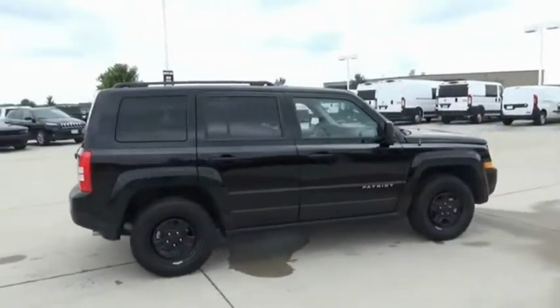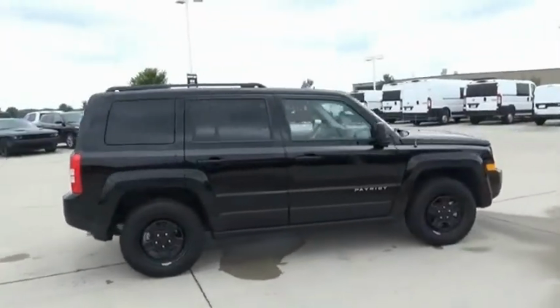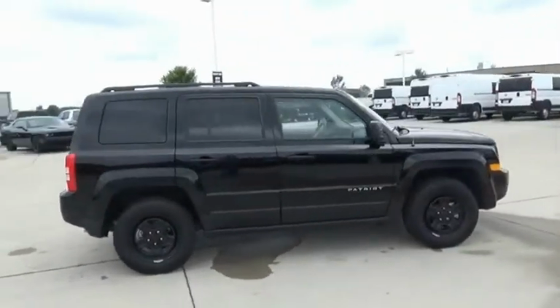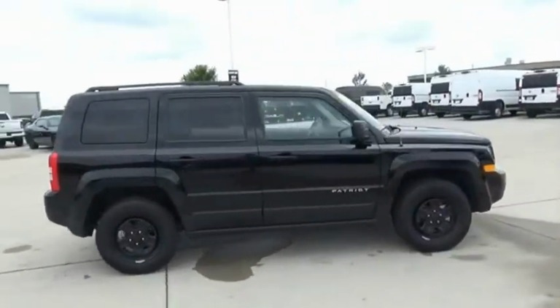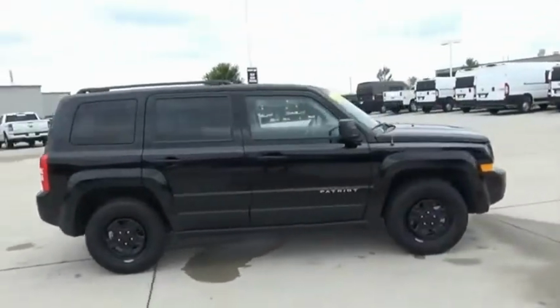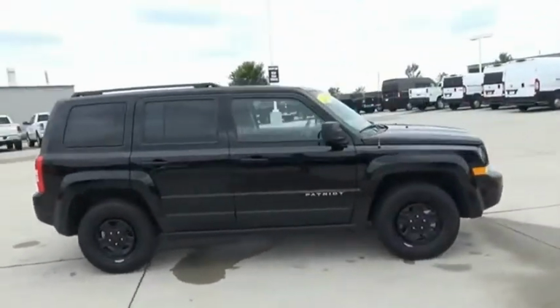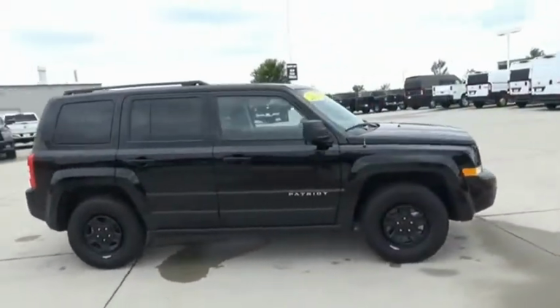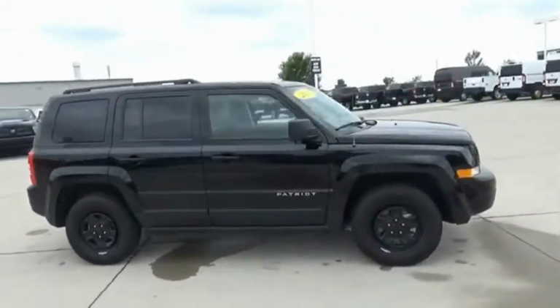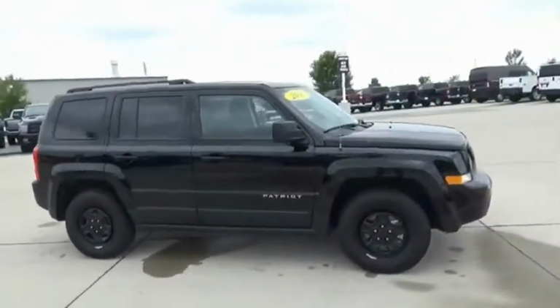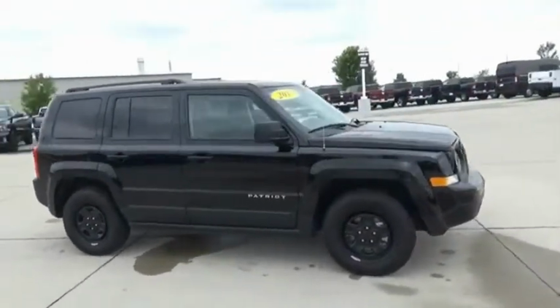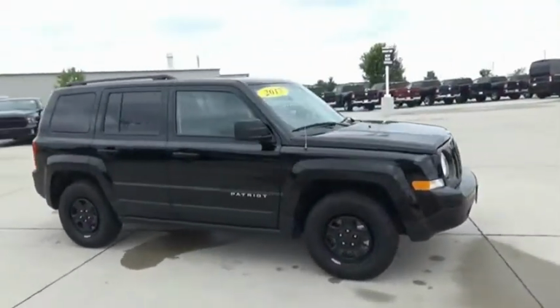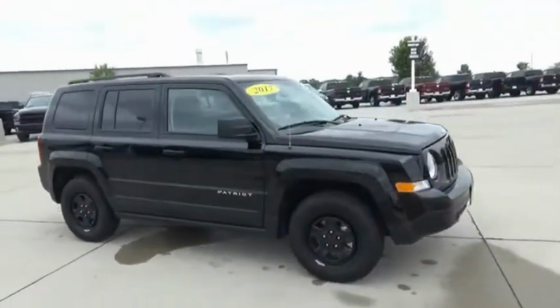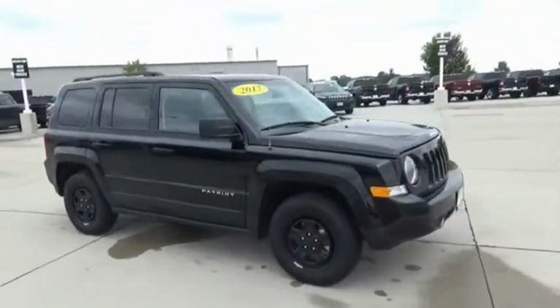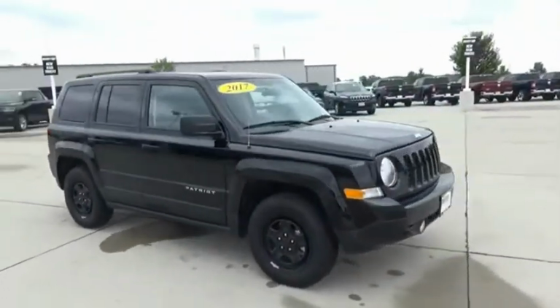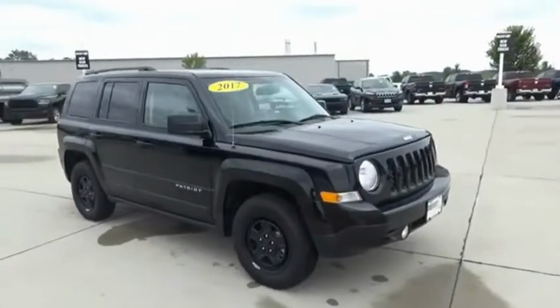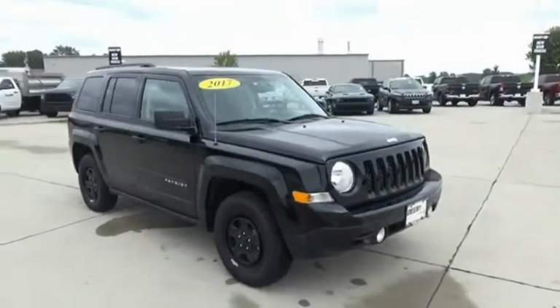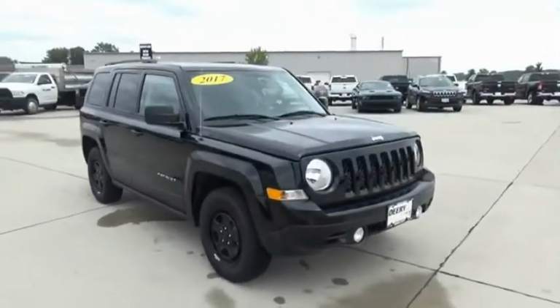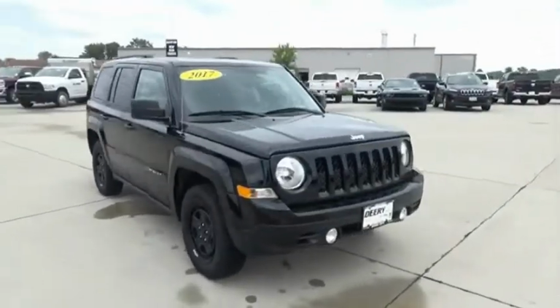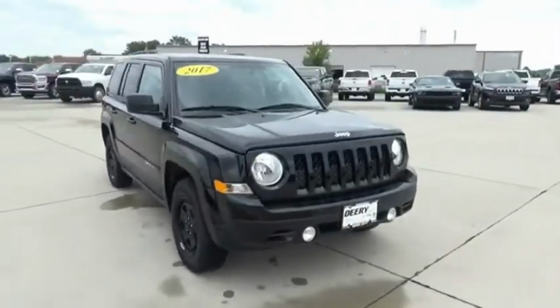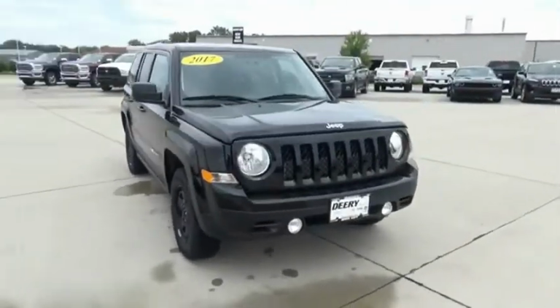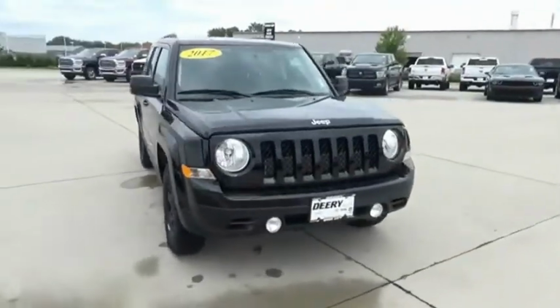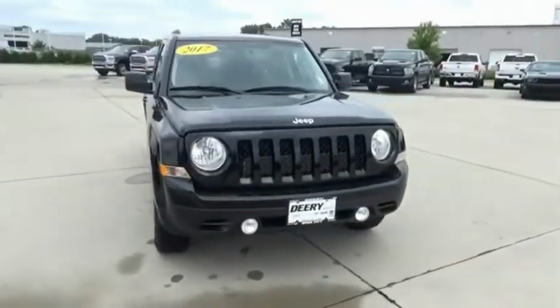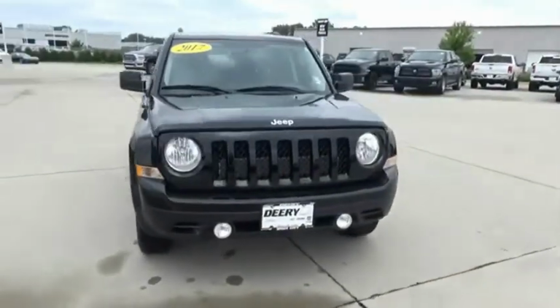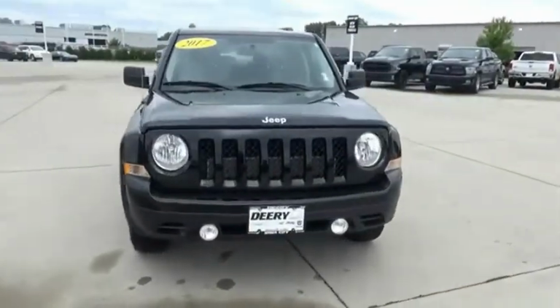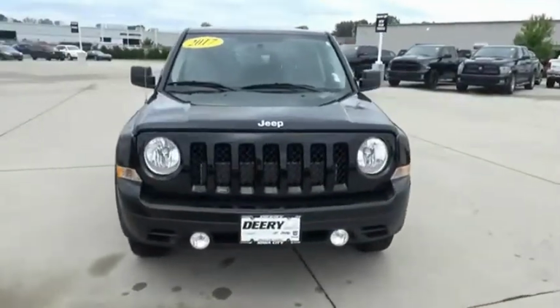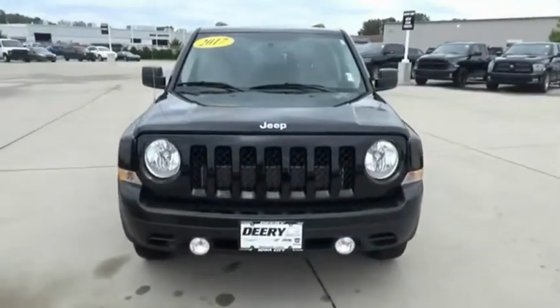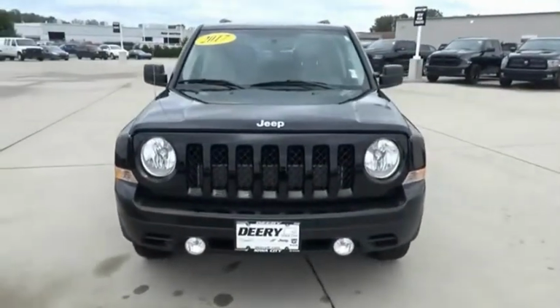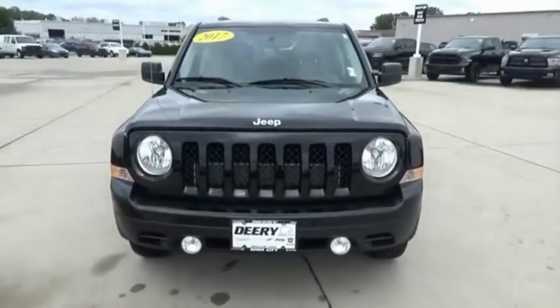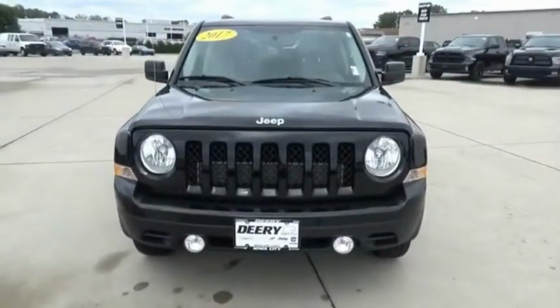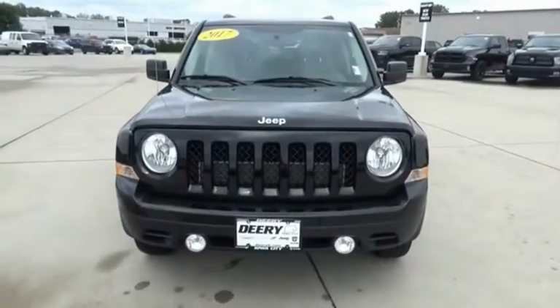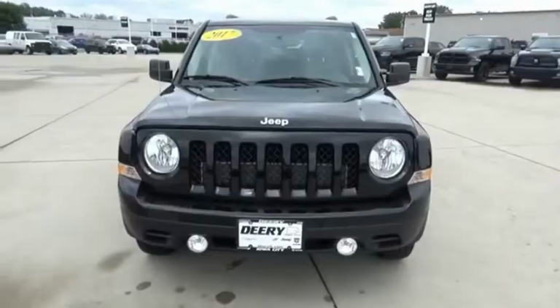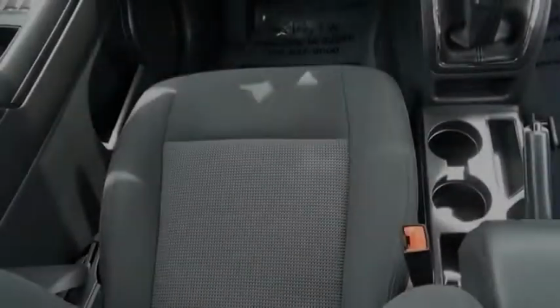The Patriot has plenty of room inside for any size family. This vehicle offers reliability and good looks at a great price. So come in and take a test drive today.